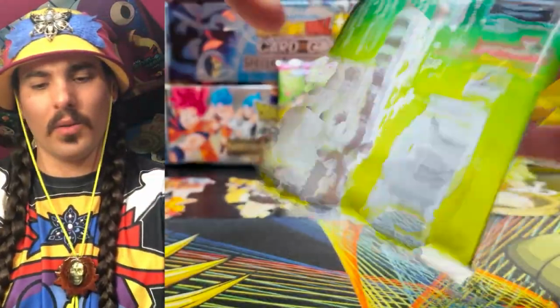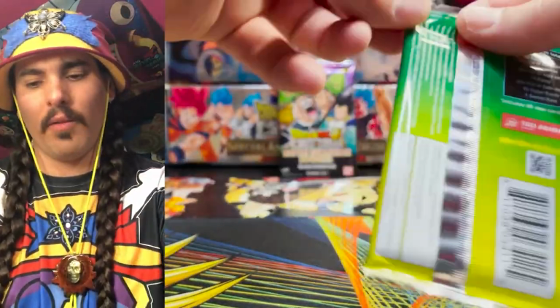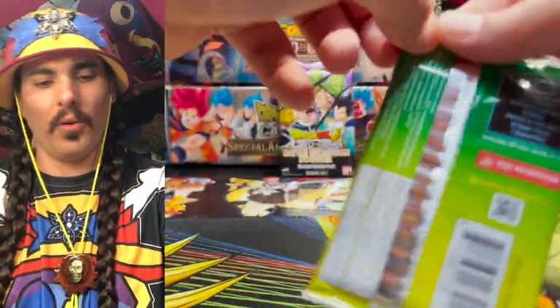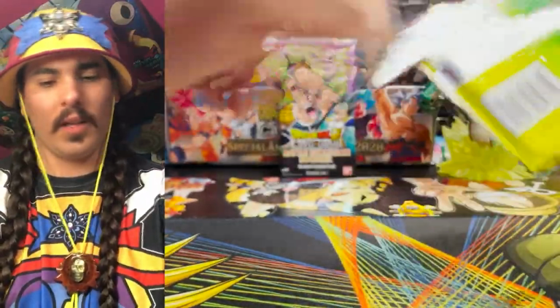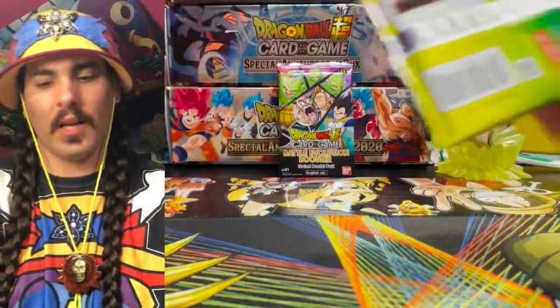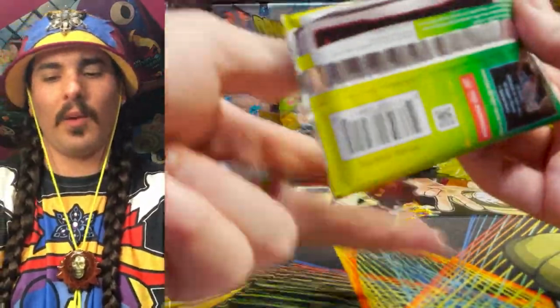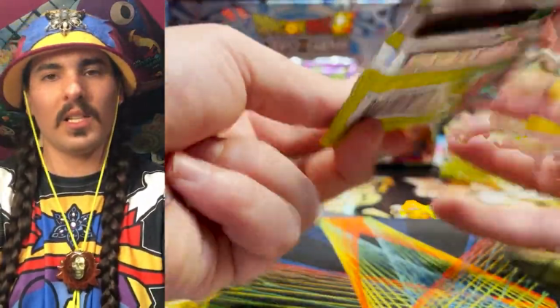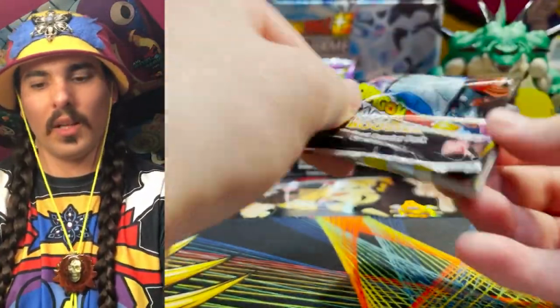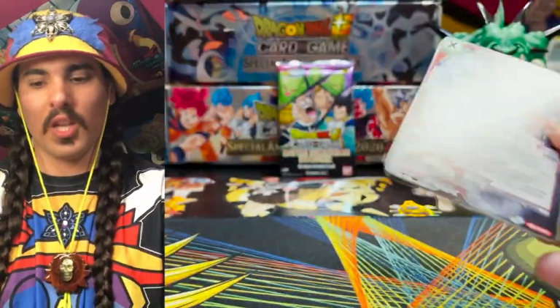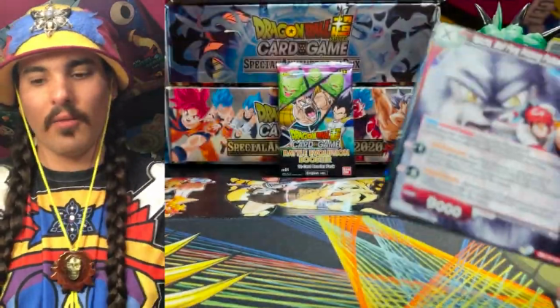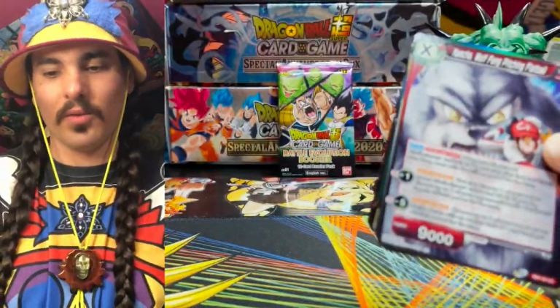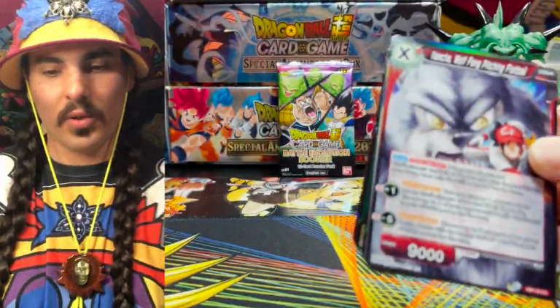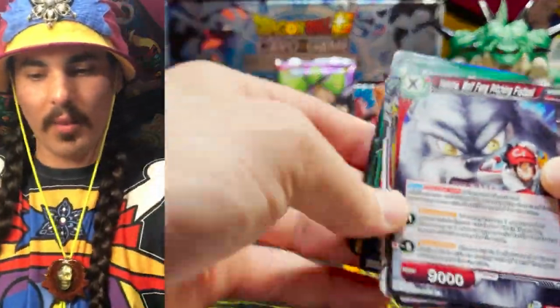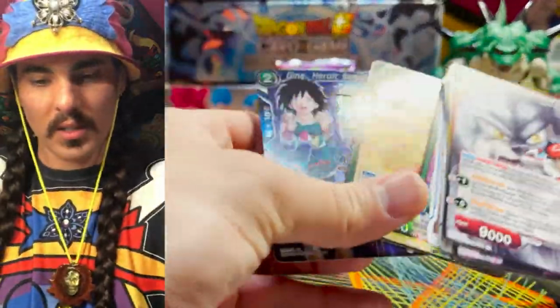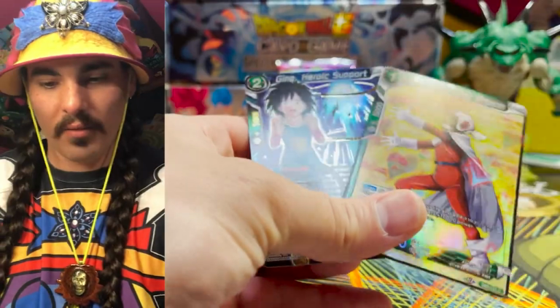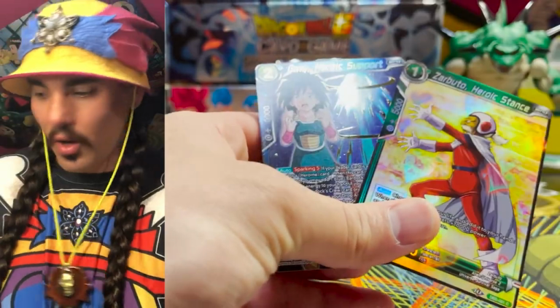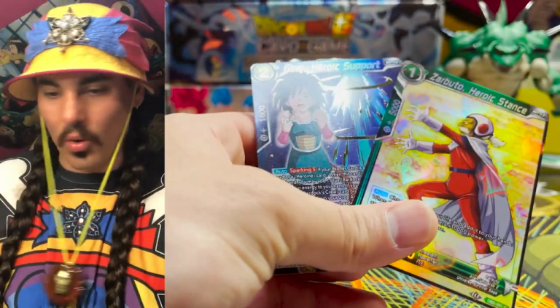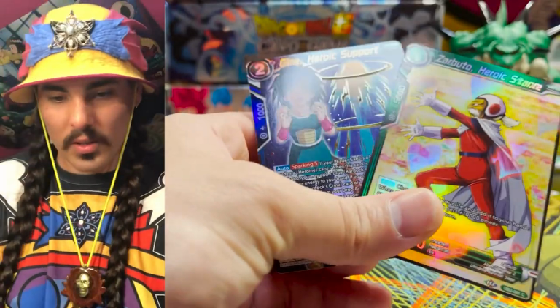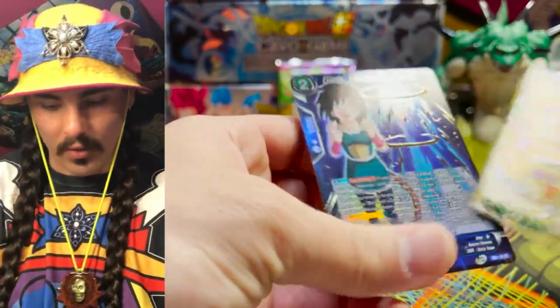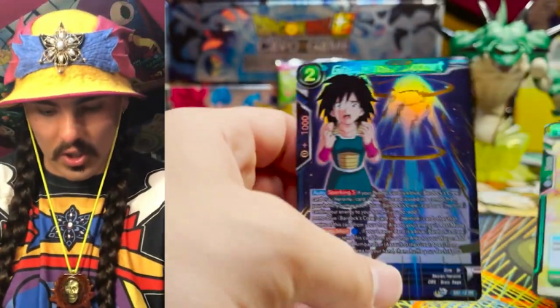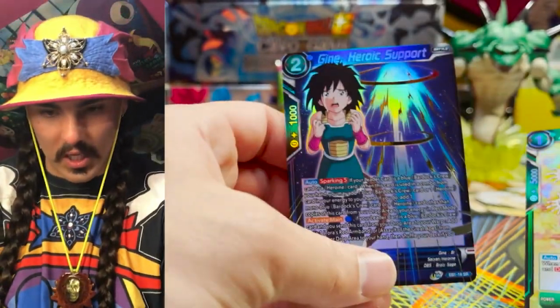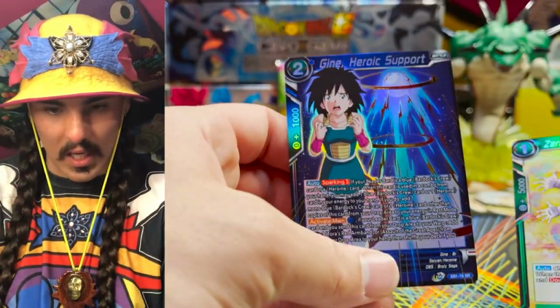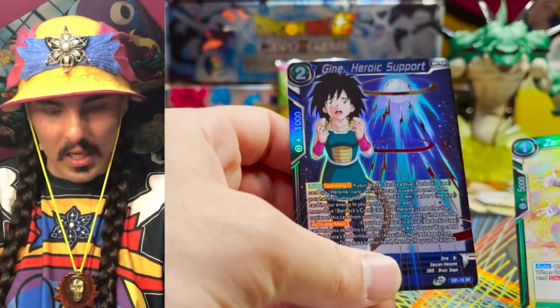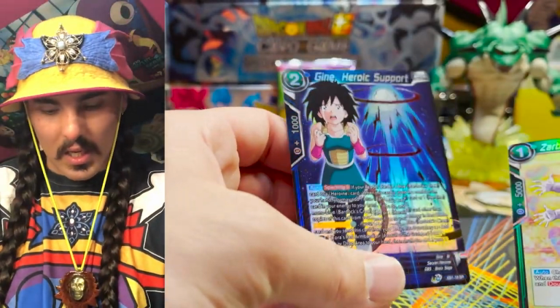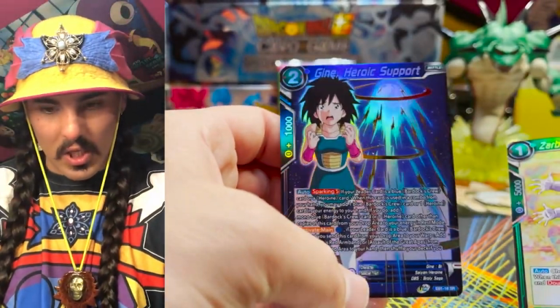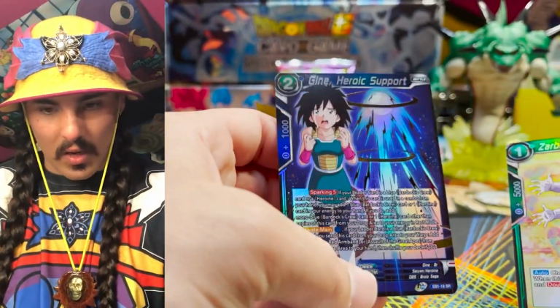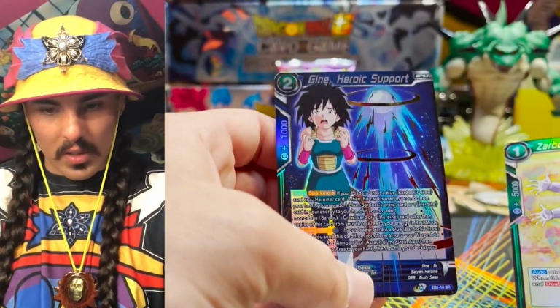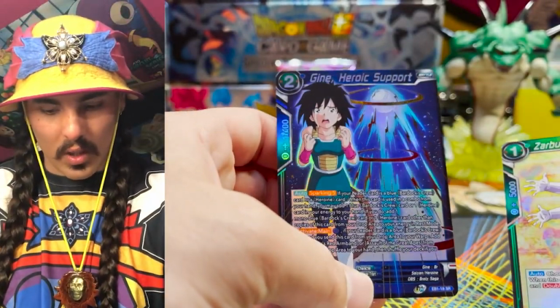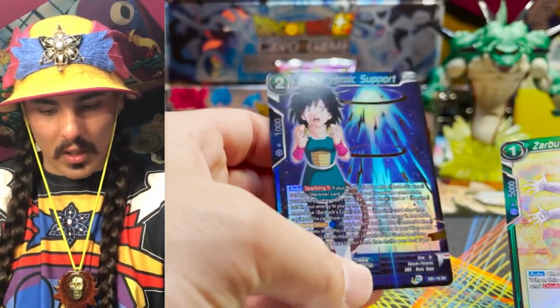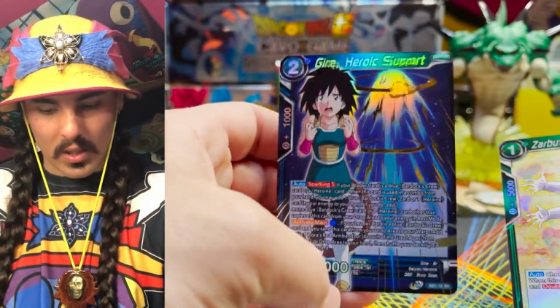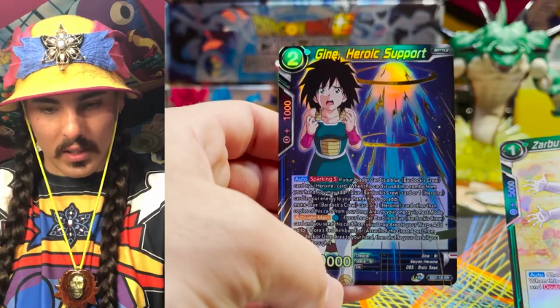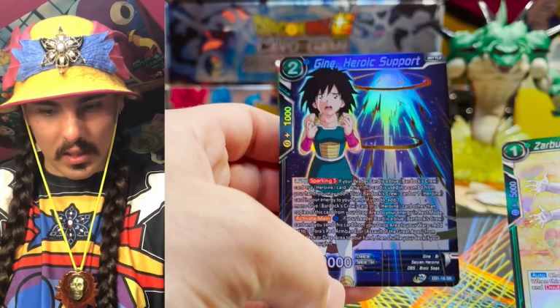That was a wave foil when that set came out — I just don't like the Shadow Foils from the Draft Box, not a fan. Oh, this is our first Jine — Jine, Heroic Support. And I think she gets Lineage. Heroine, heroine.